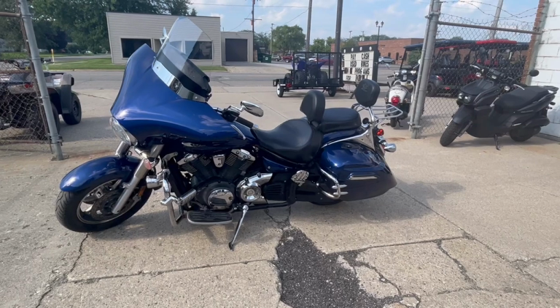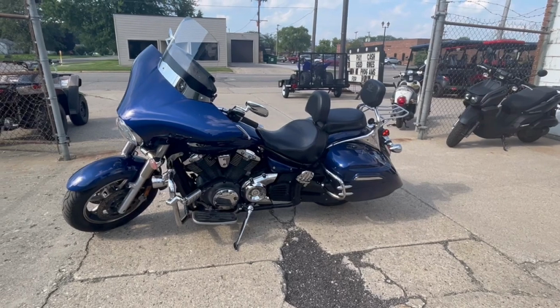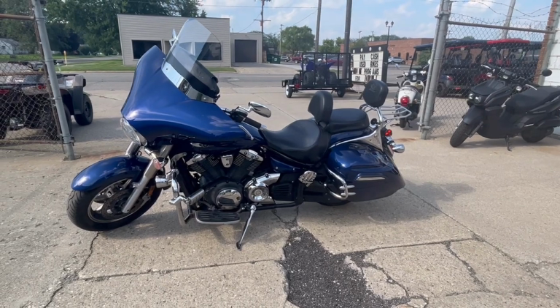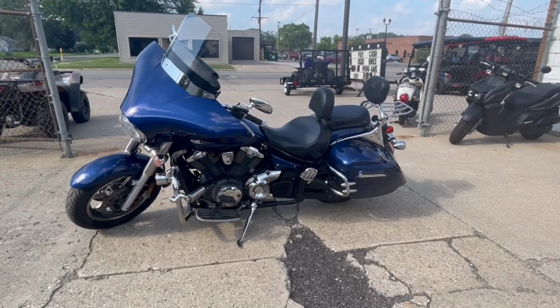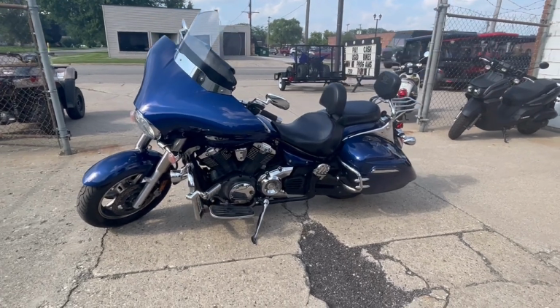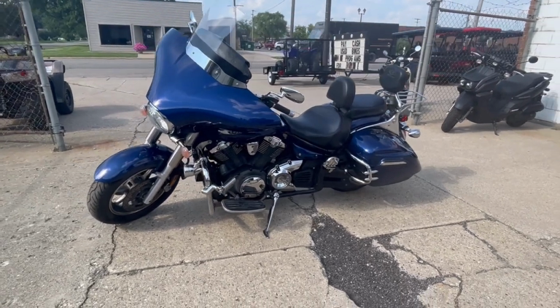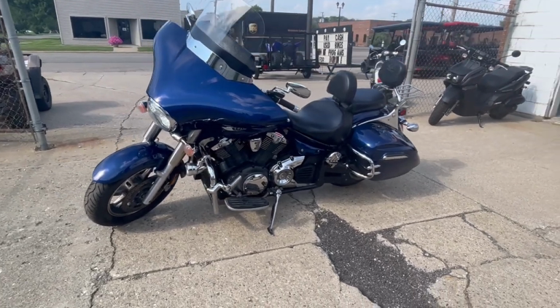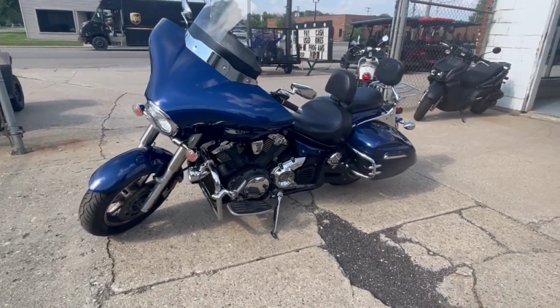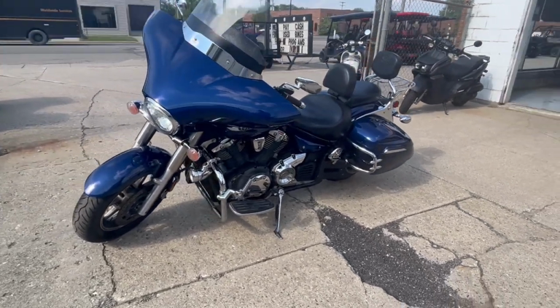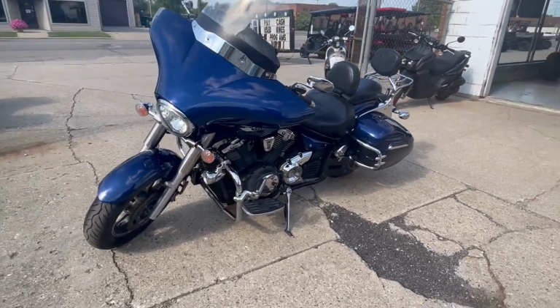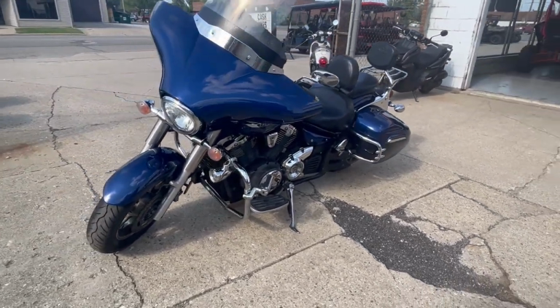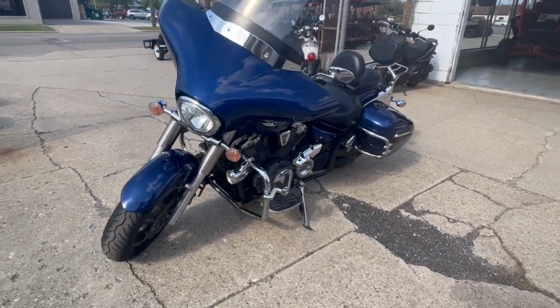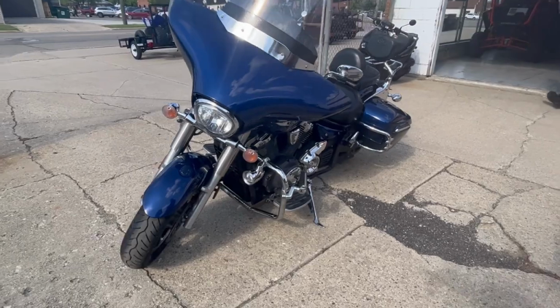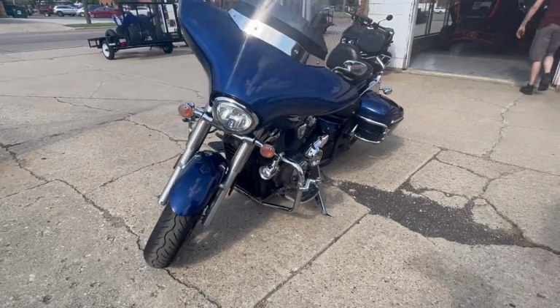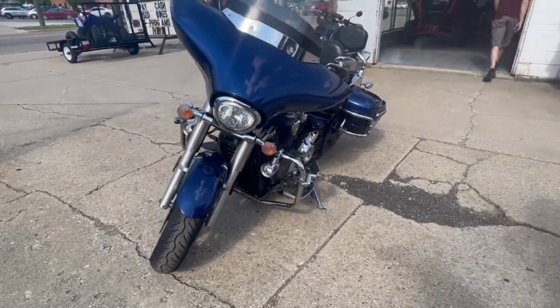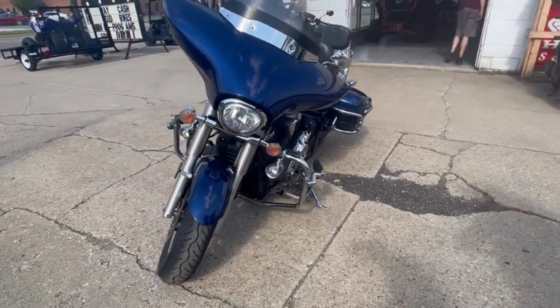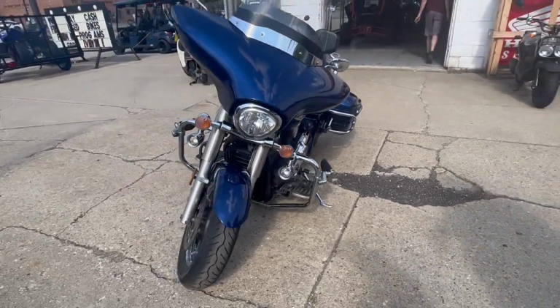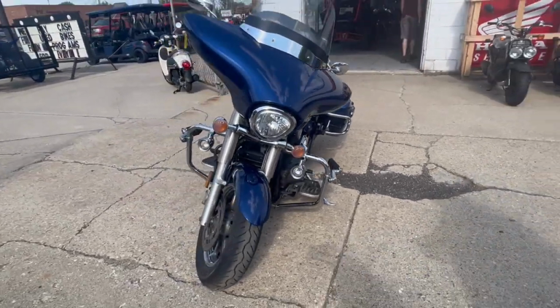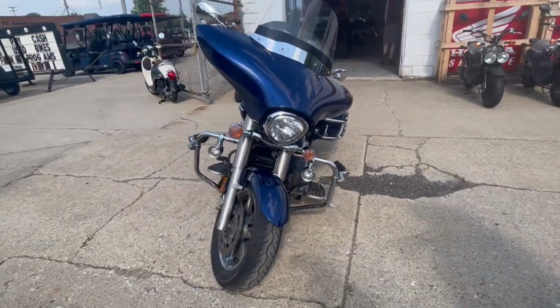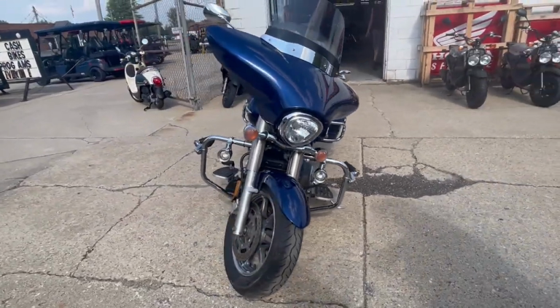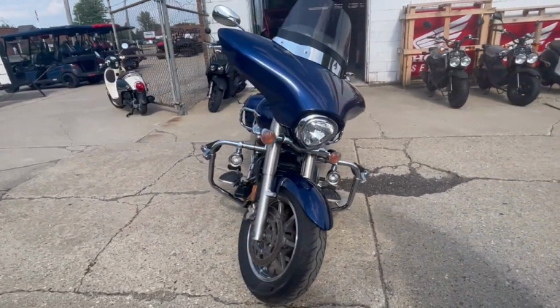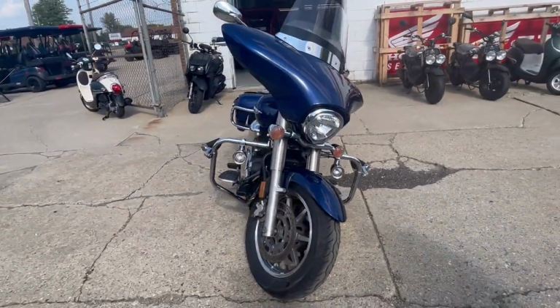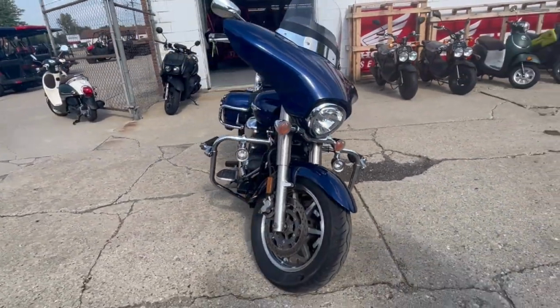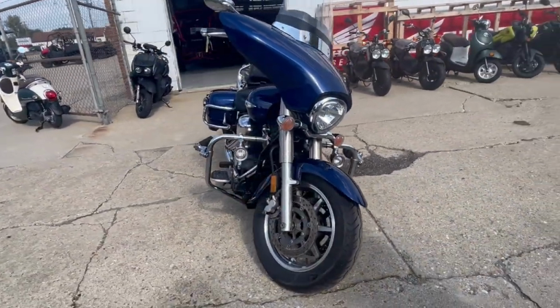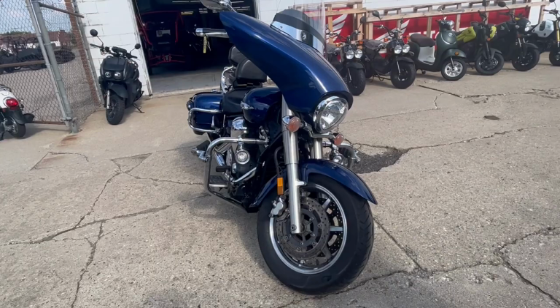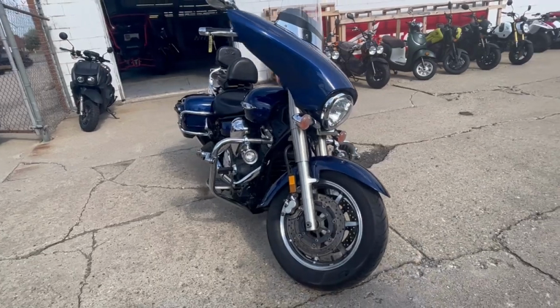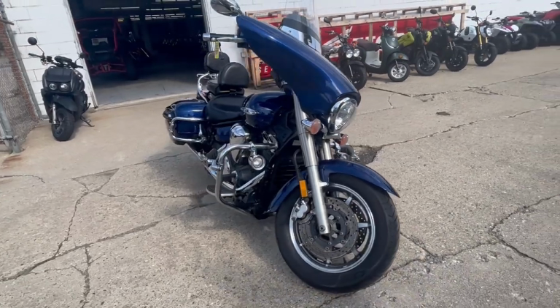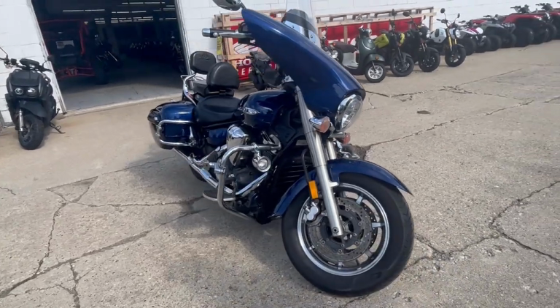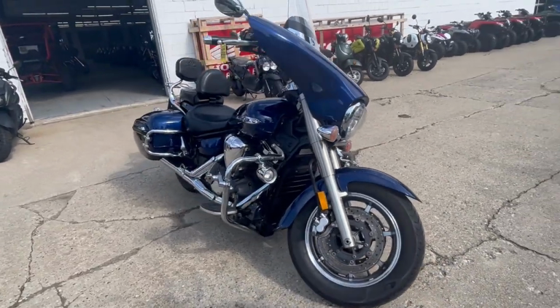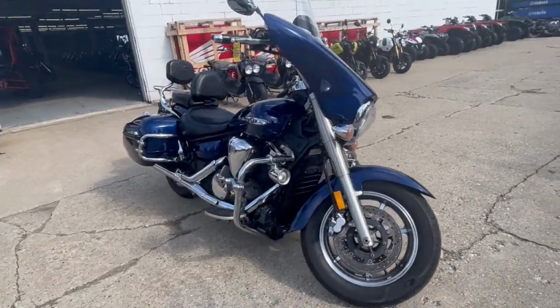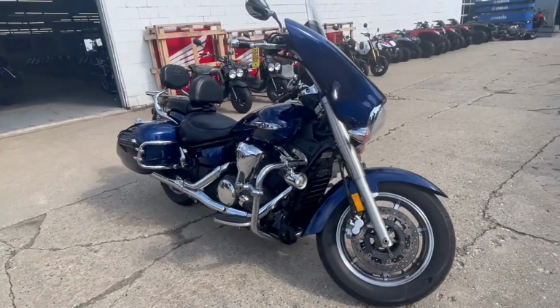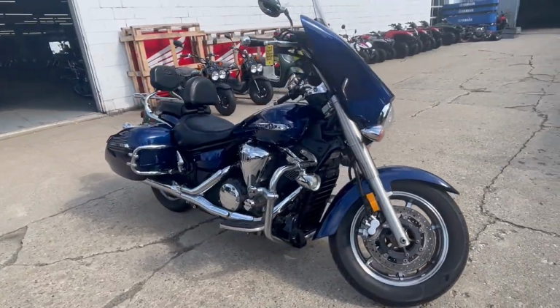Hey guys, ApprovalPowerSports.com here. Check this out. Nice 2013 Yamaha V-Star 1300 Tour for sale in that sharp Indigo paint. Tons of chrome, nice clean senior citizen owned.